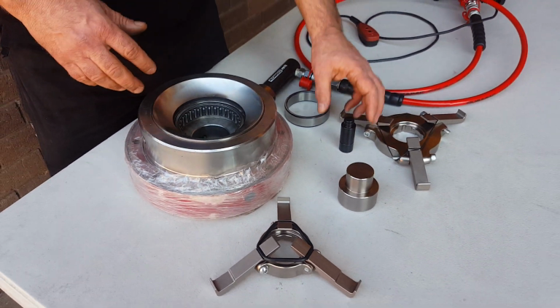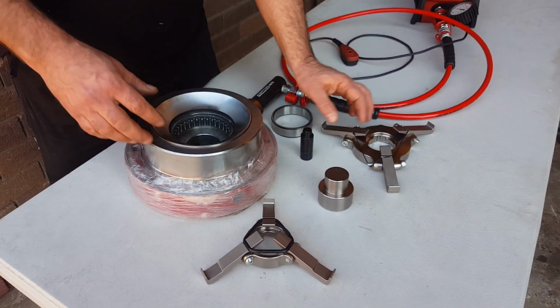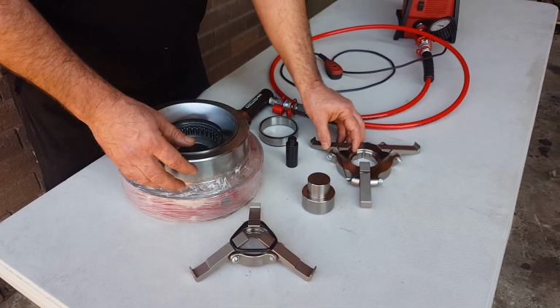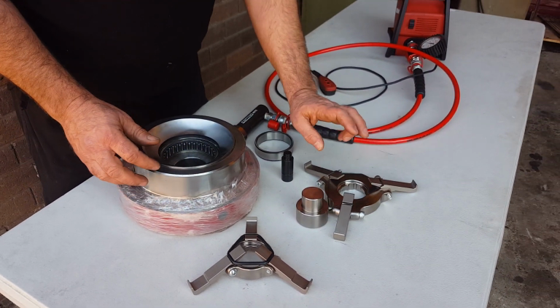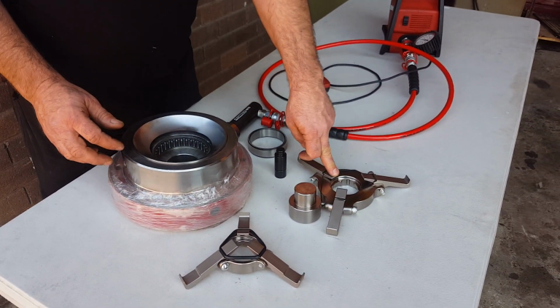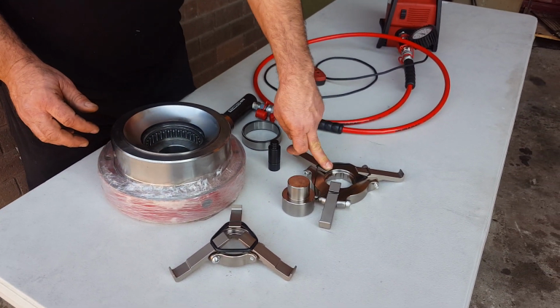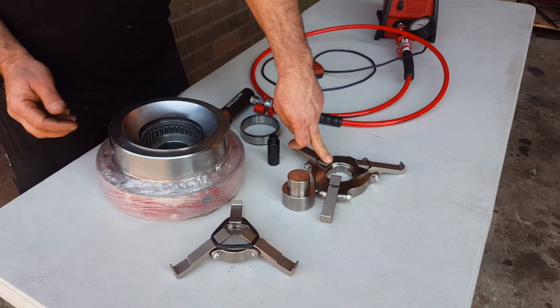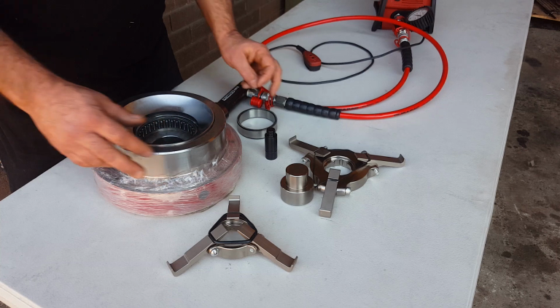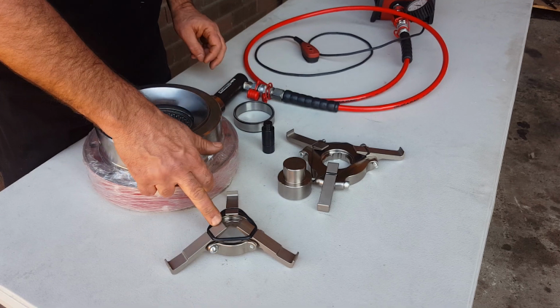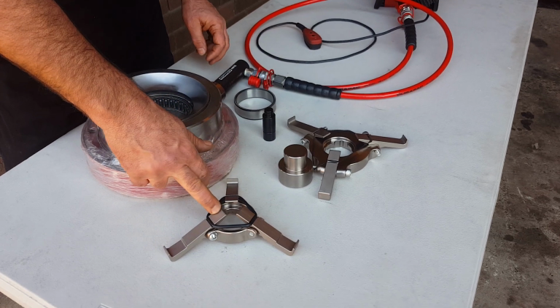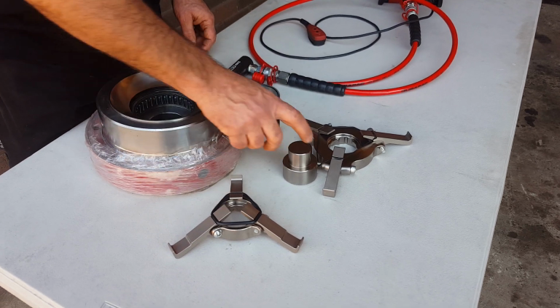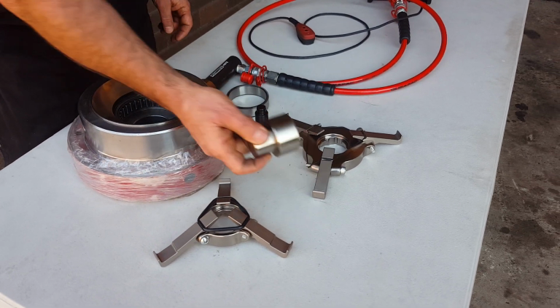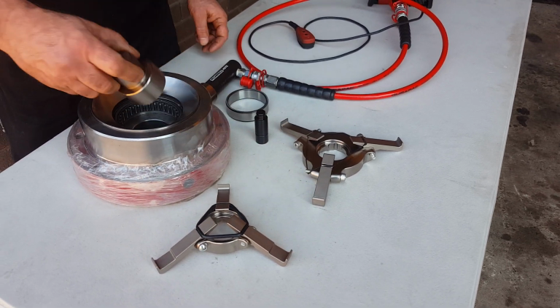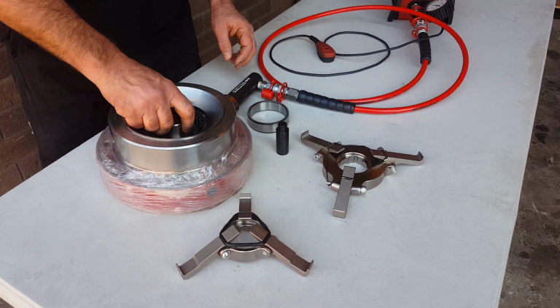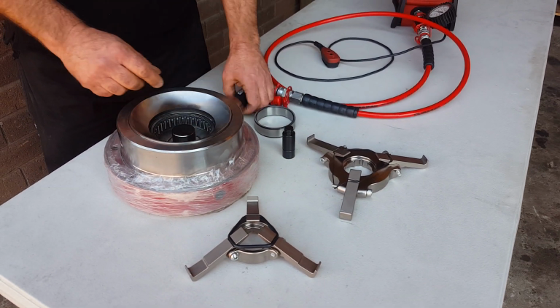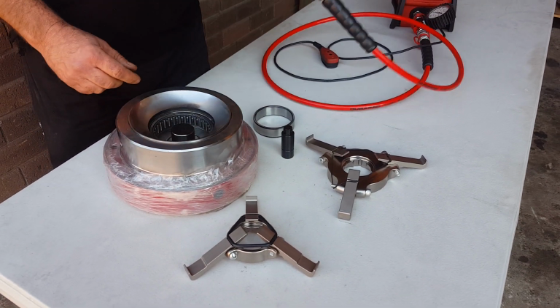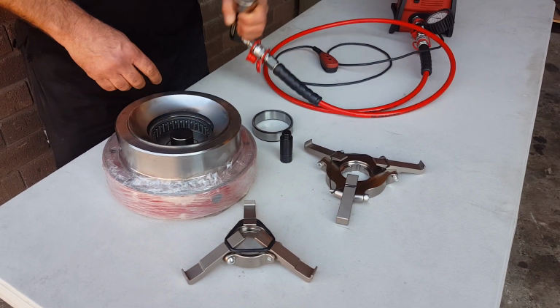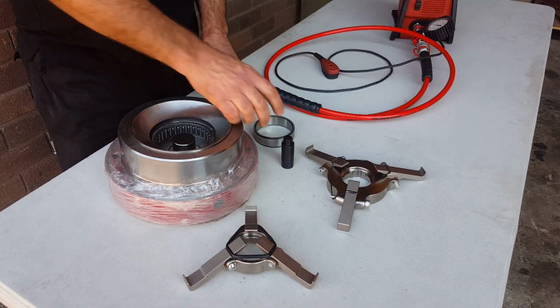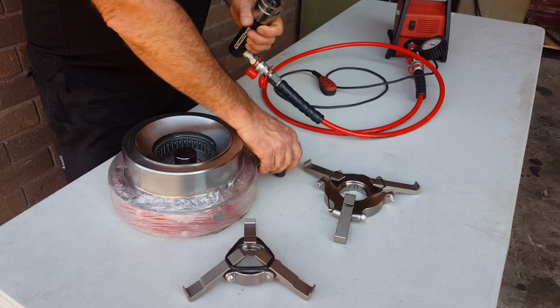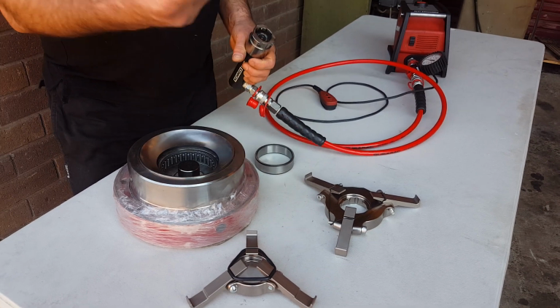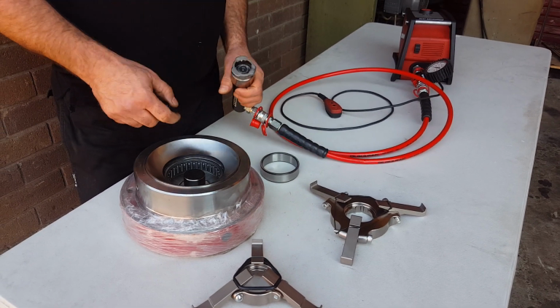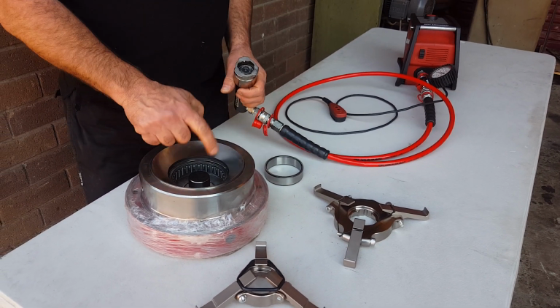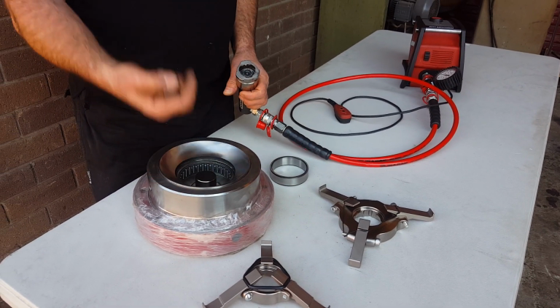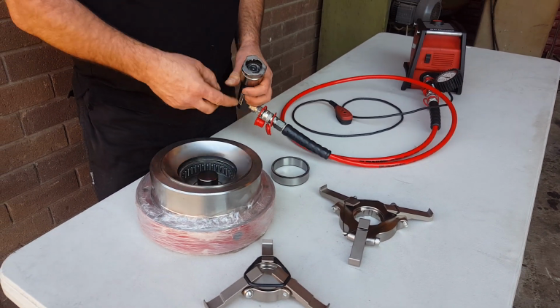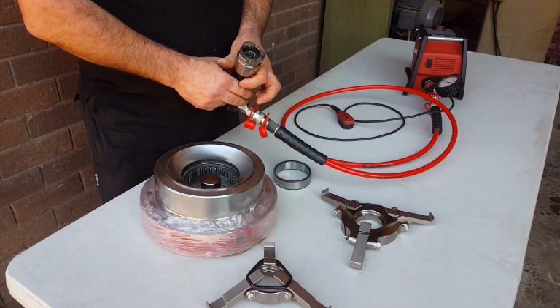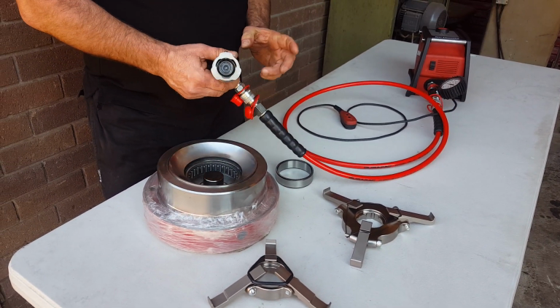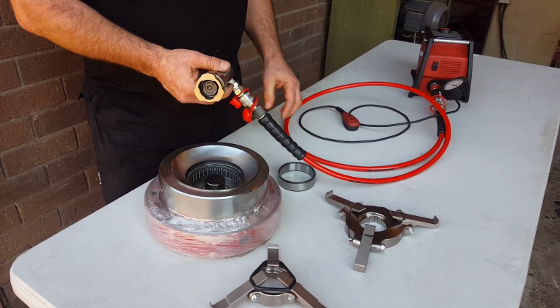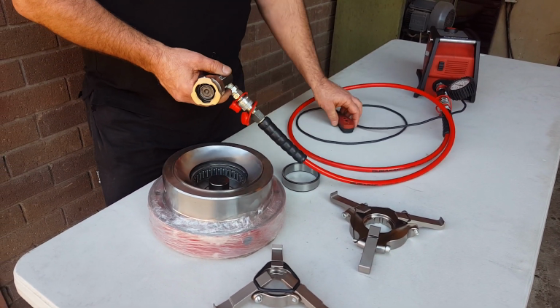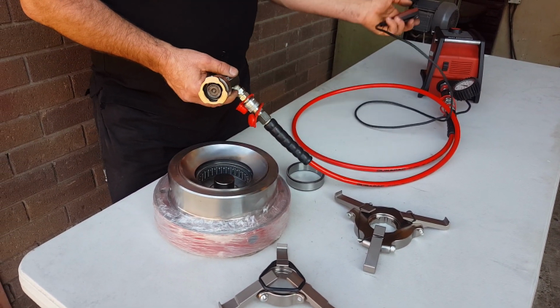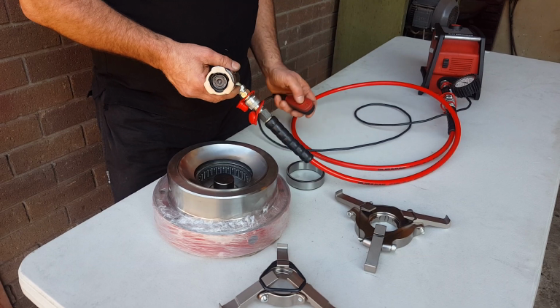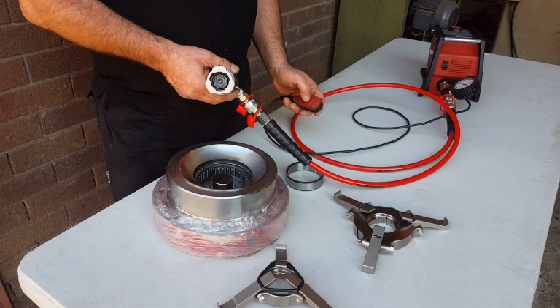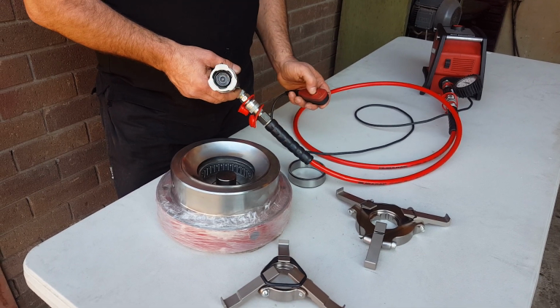What comes in the kit is basically a large three-jaw, small three-jaw, insert, five-tonne cylinder and piston ends, so we can have enough strength to get this out. And we'll be using a battery pump today to show it.